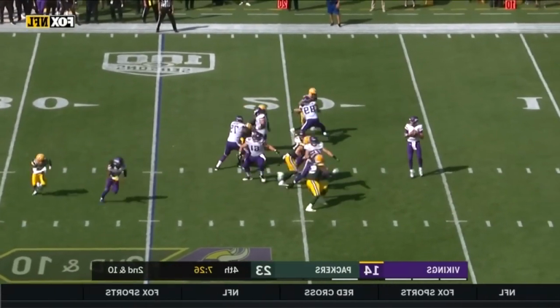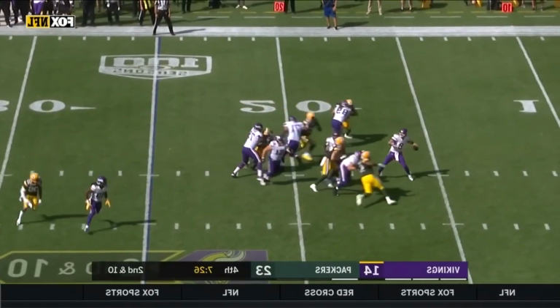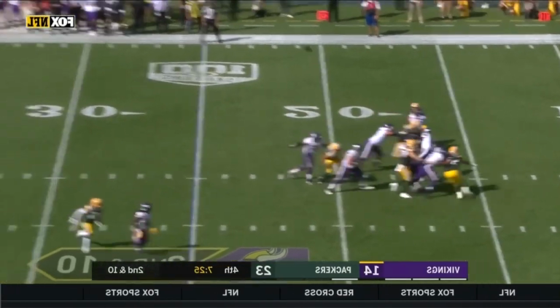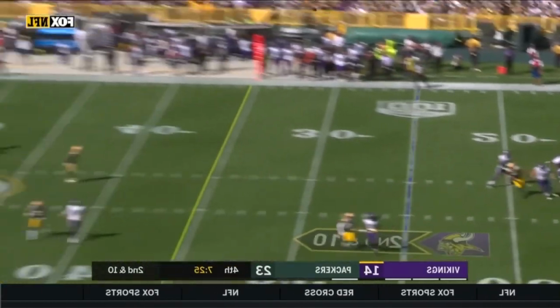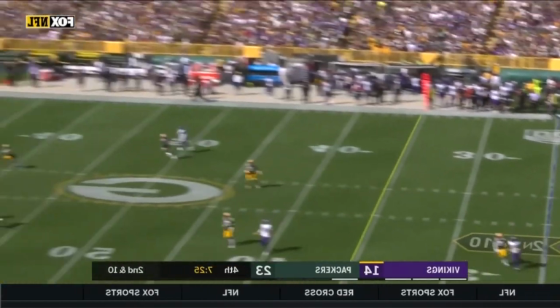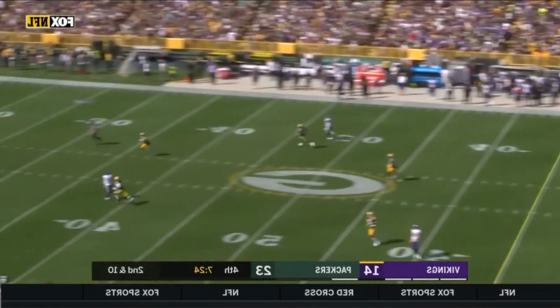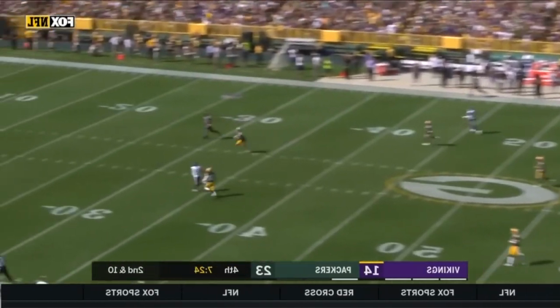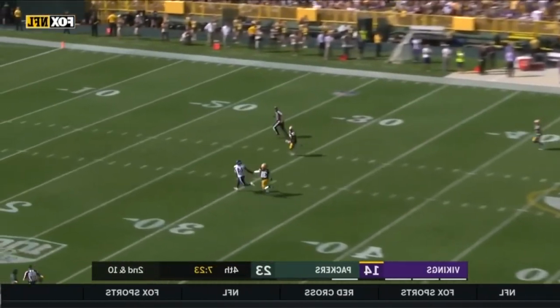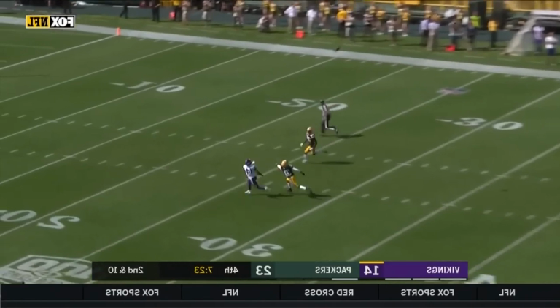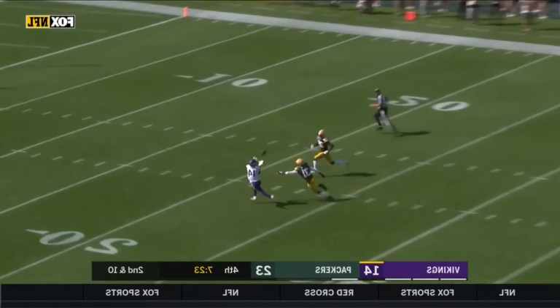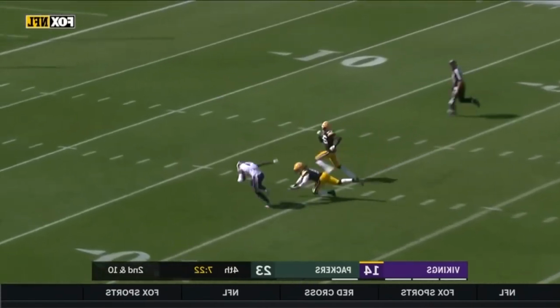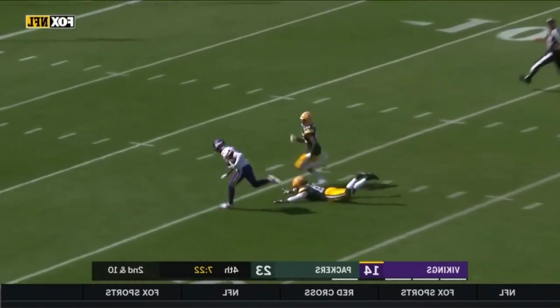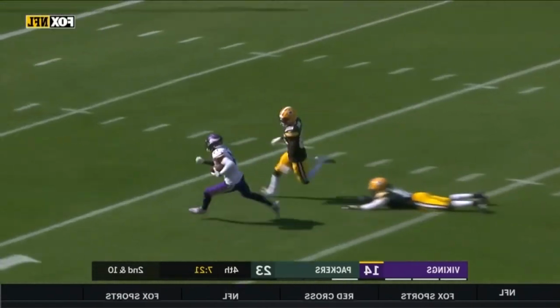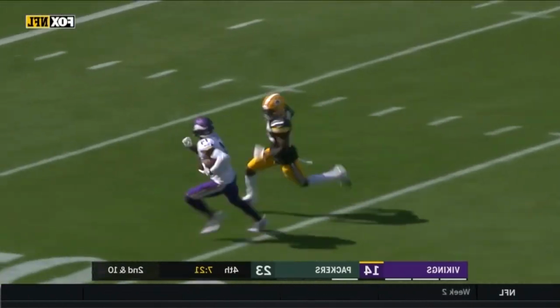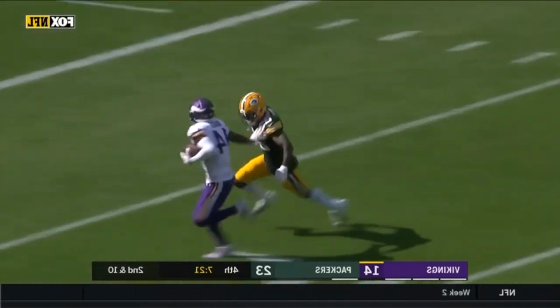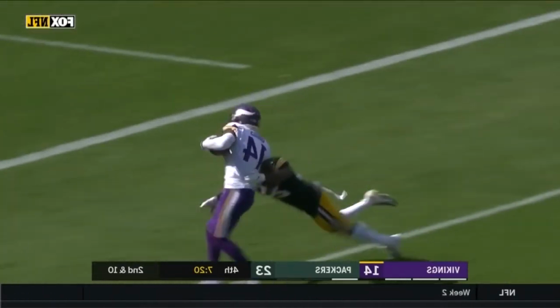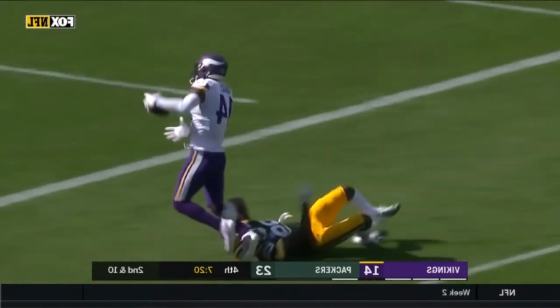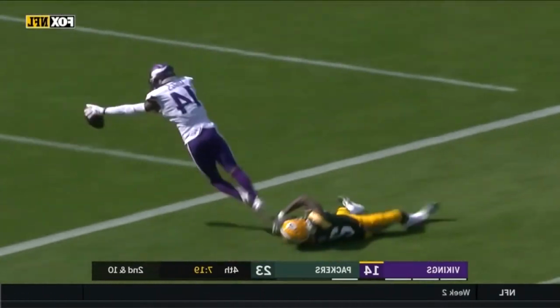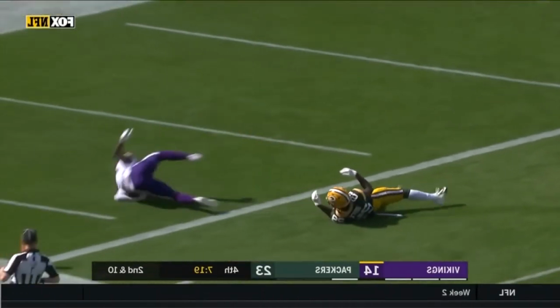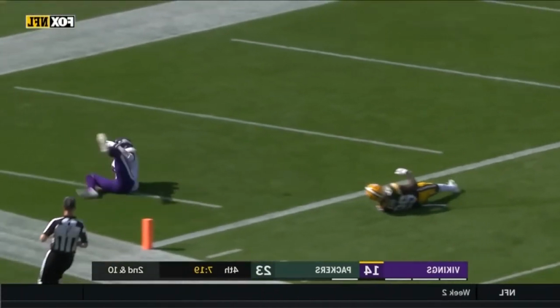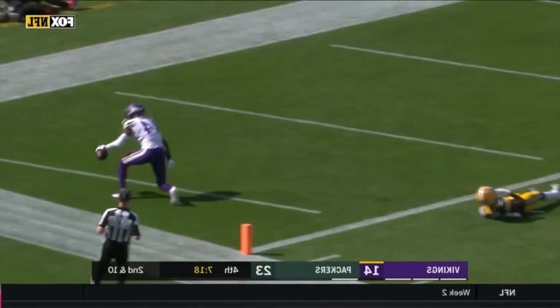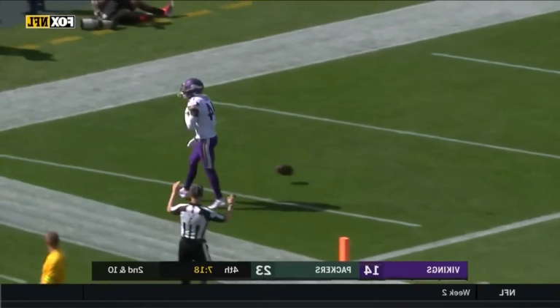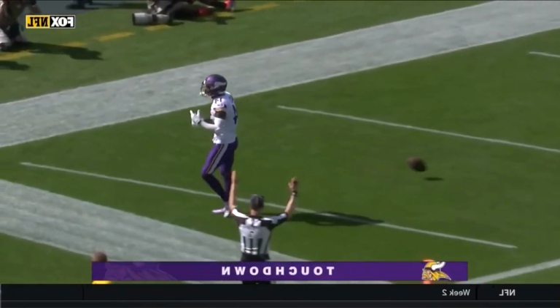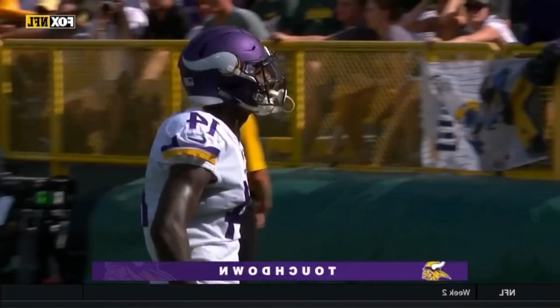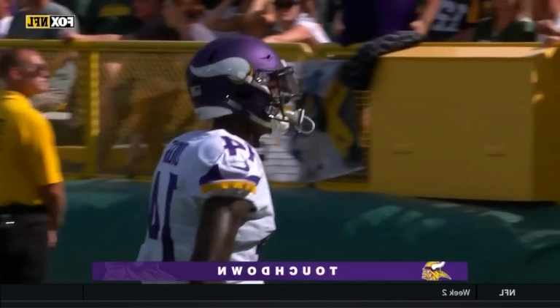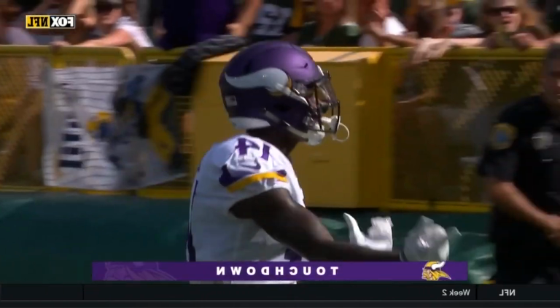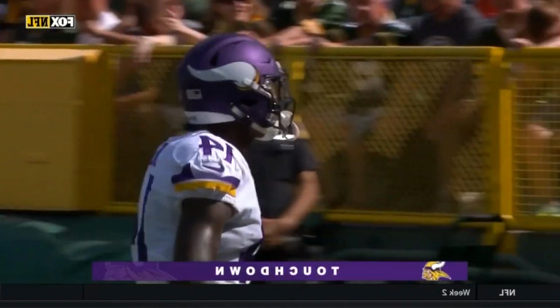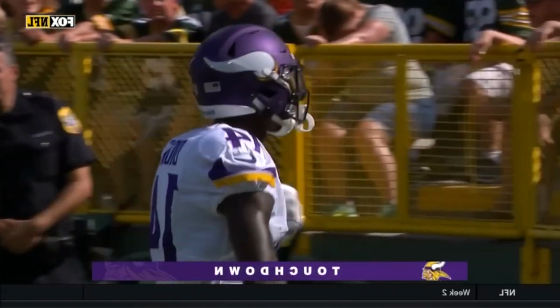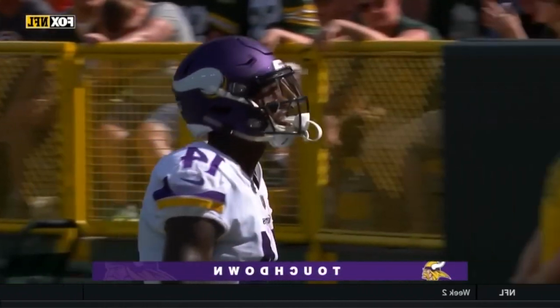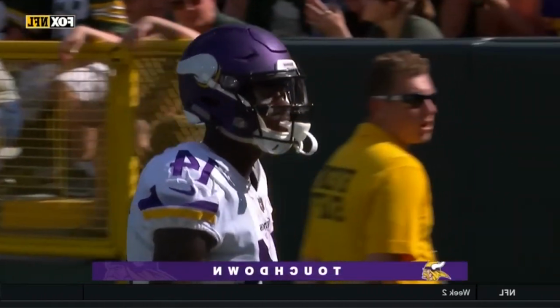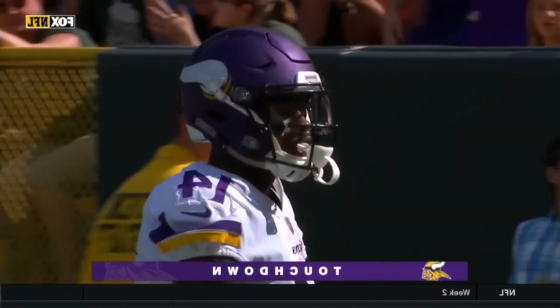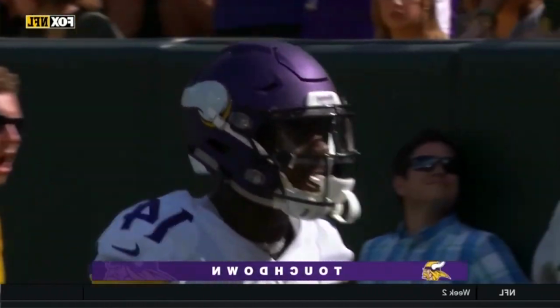Here is Cousins, going to let it fly — going deep for Diggs. He's got it! Diggs — touchdown! A bomb from Cousins to Diggs.